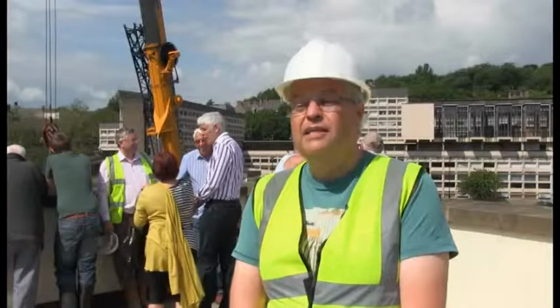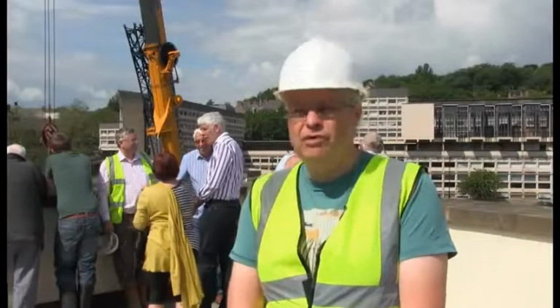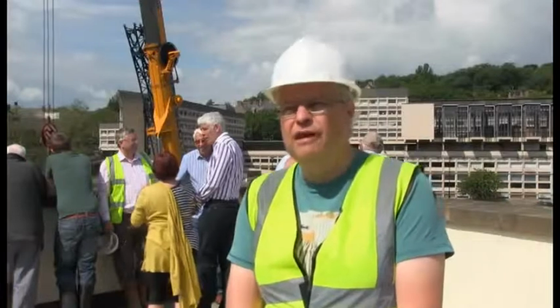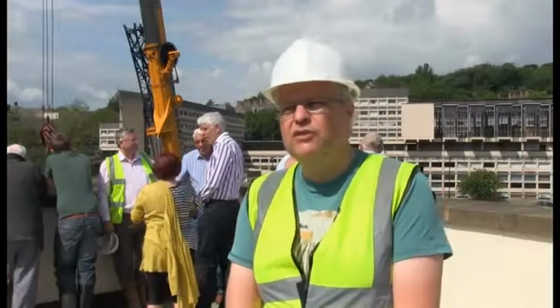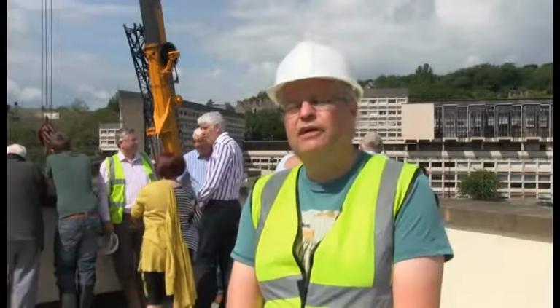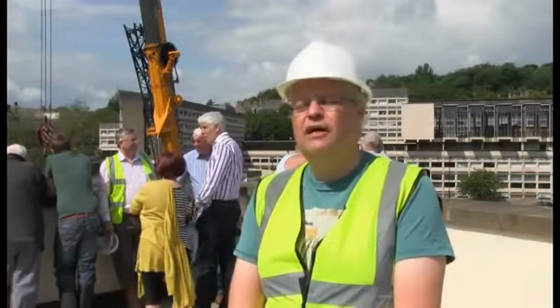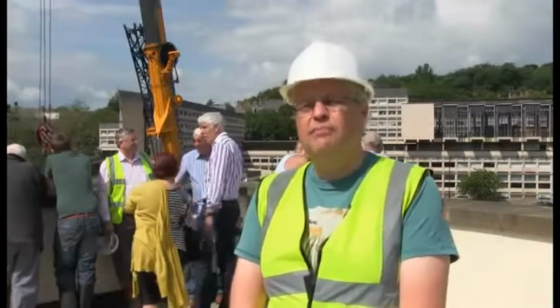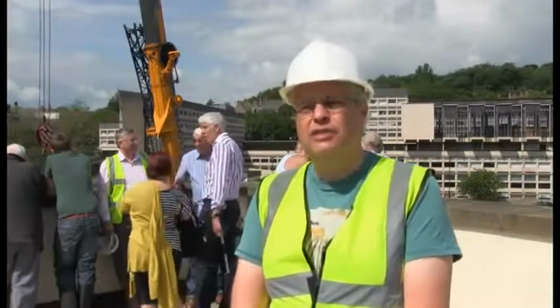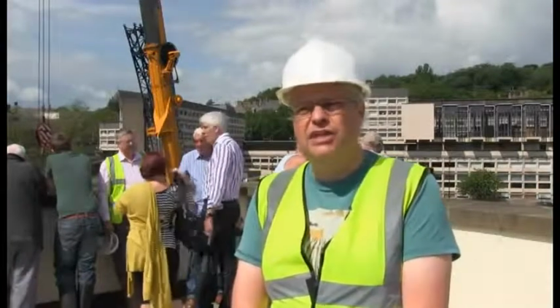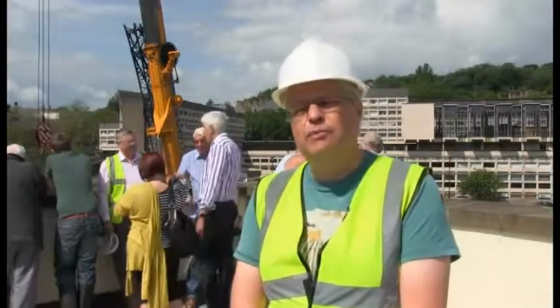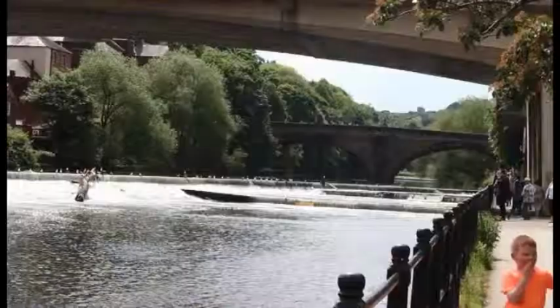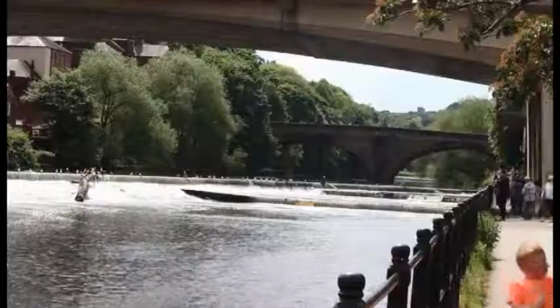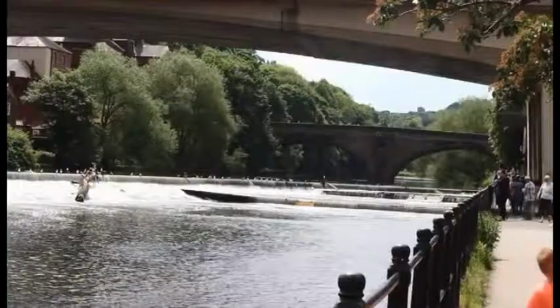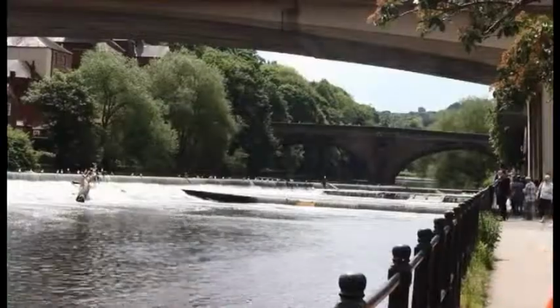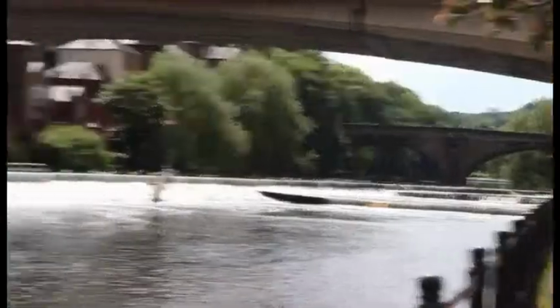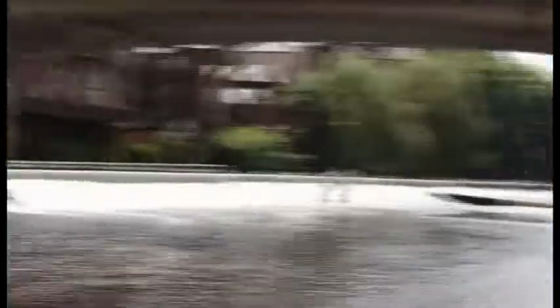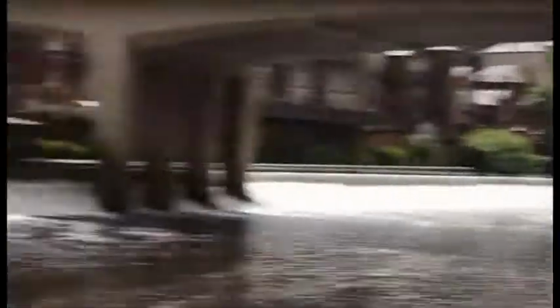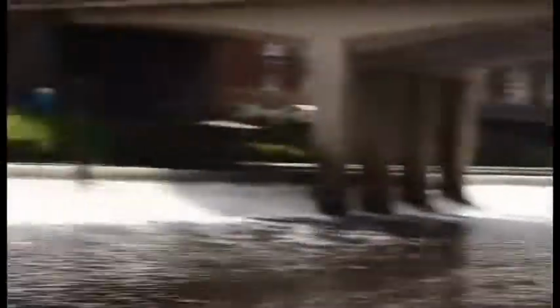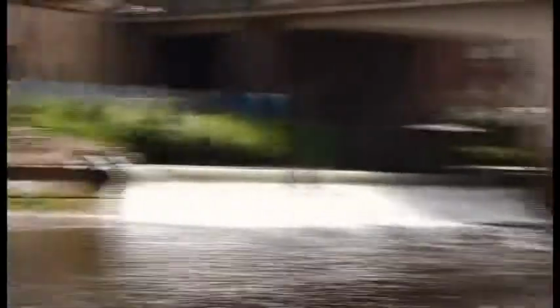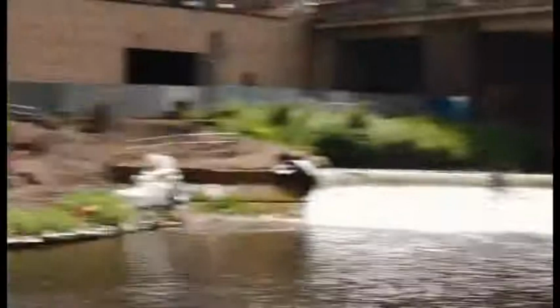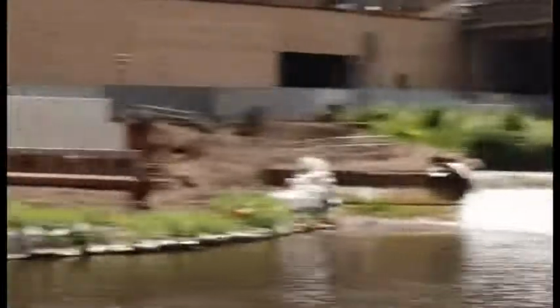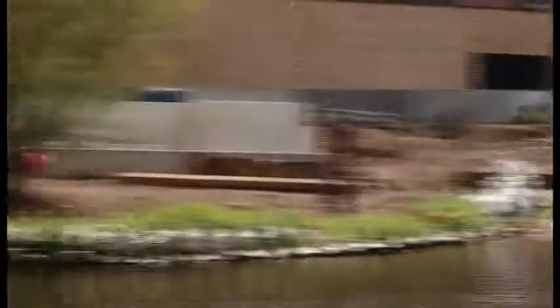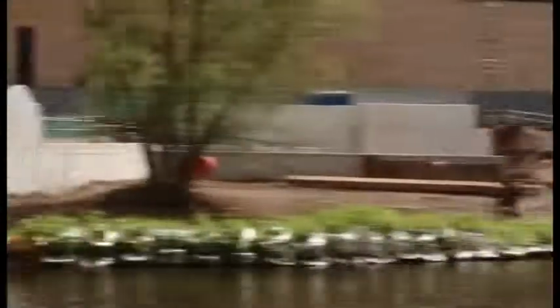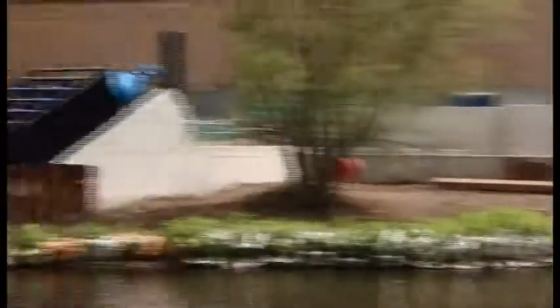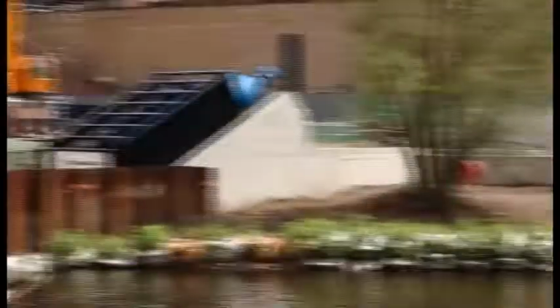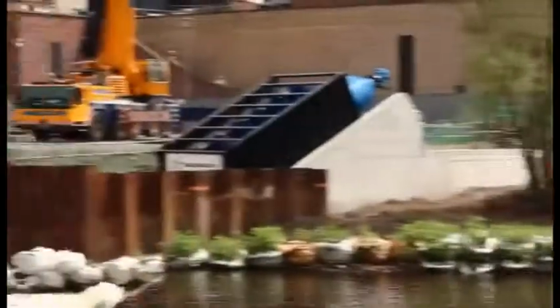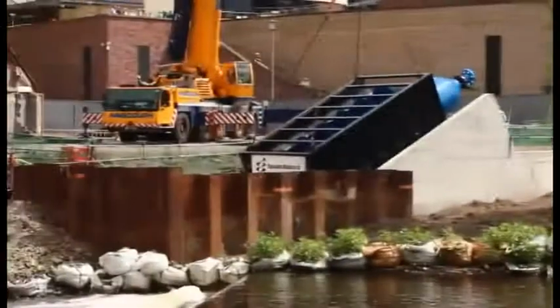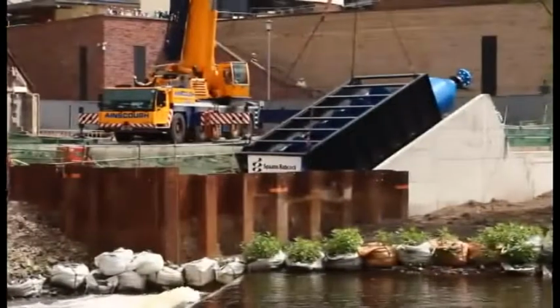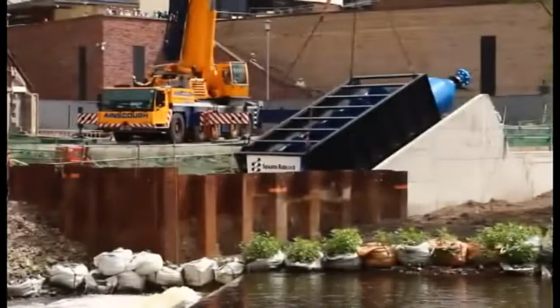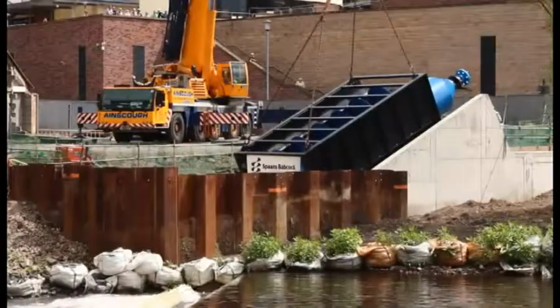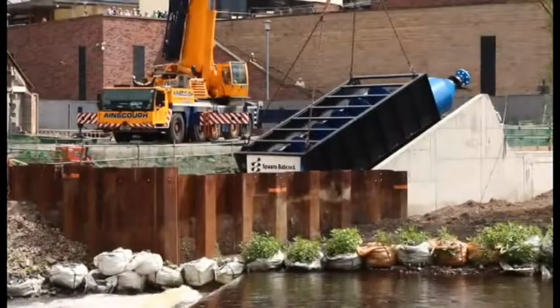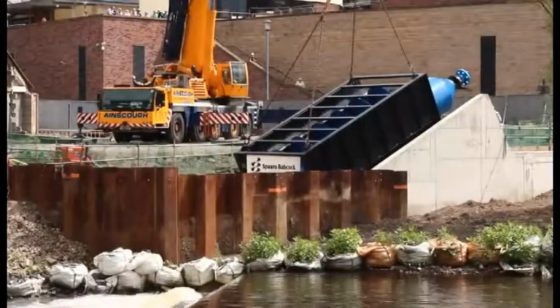It has a positive effect on the river. As part of the installation we are putting in a new fish pass, a fish counter, an eel pass, and we are actually improving the ecology of the whole area.